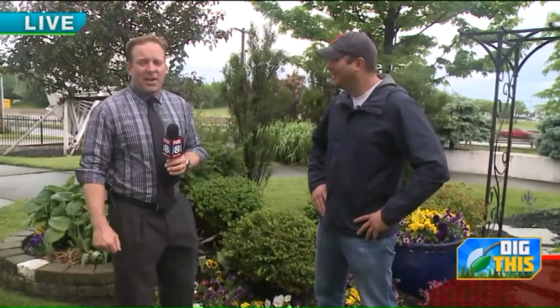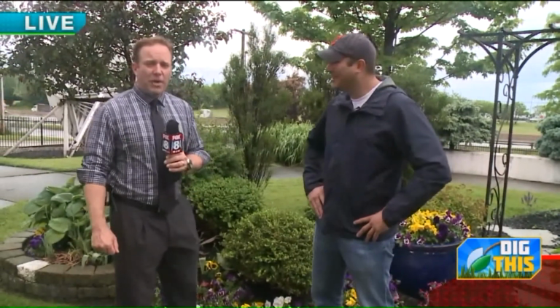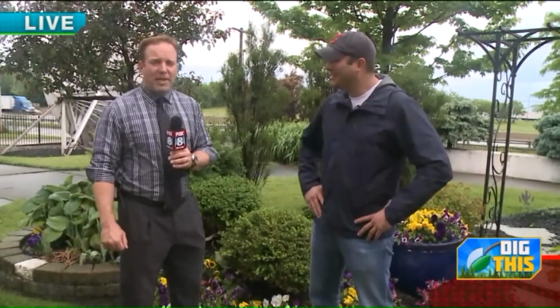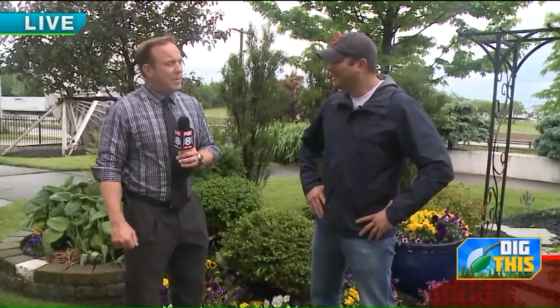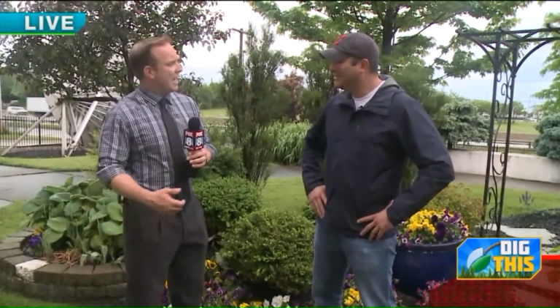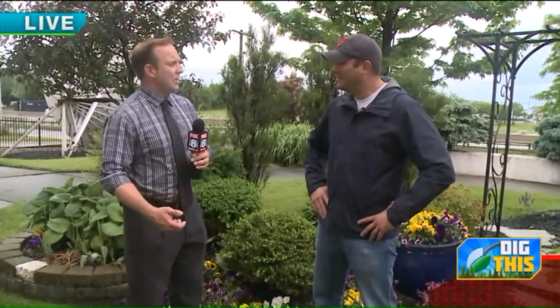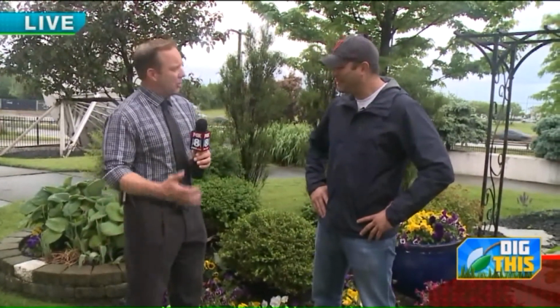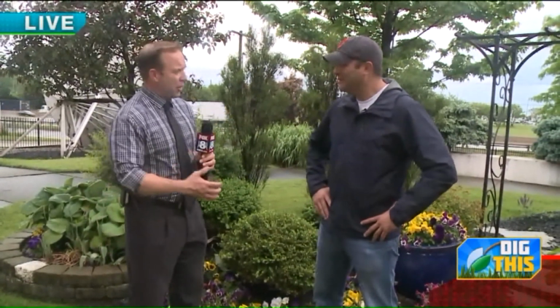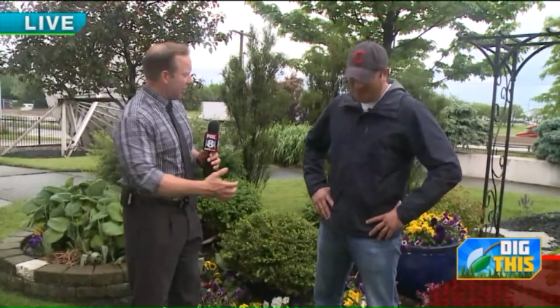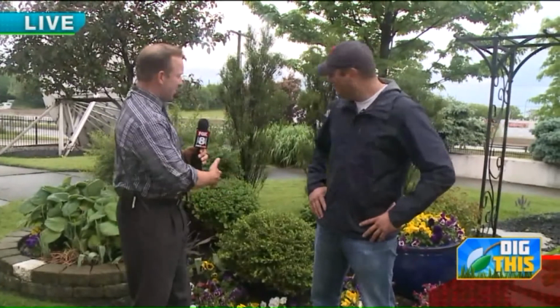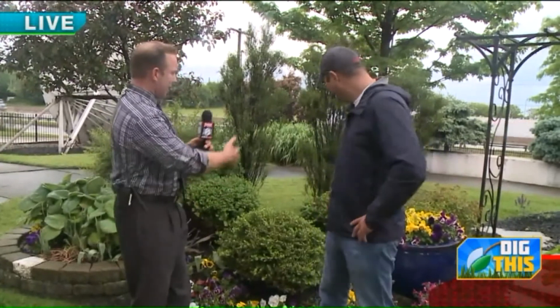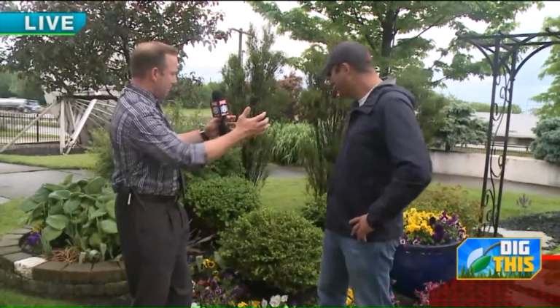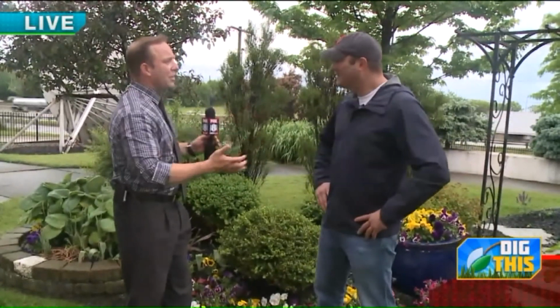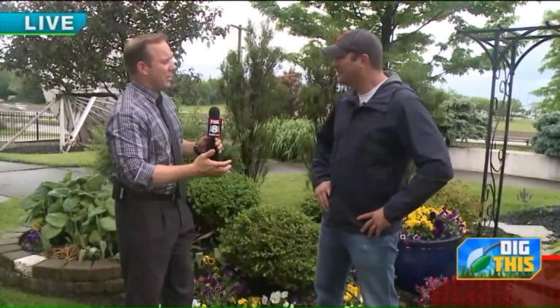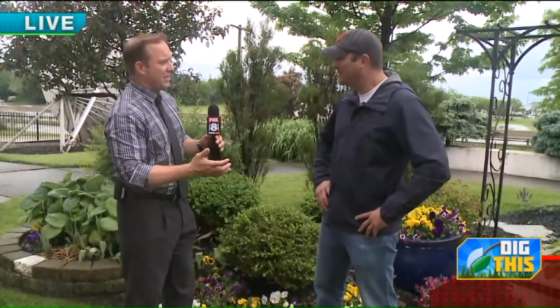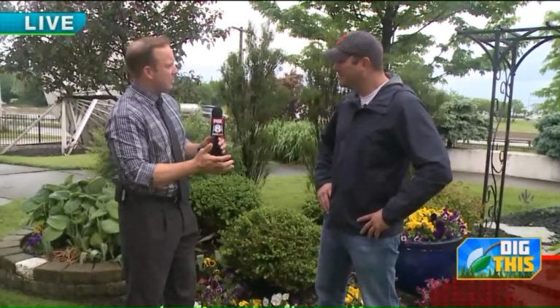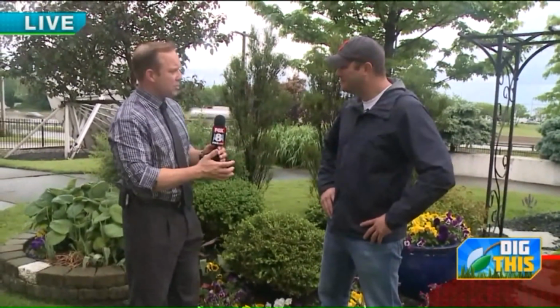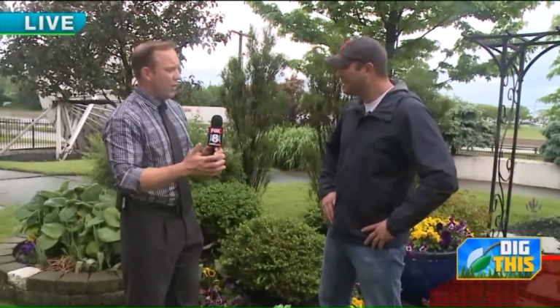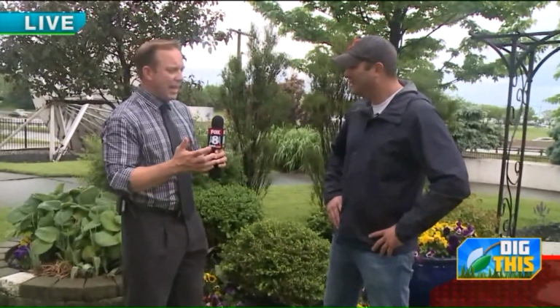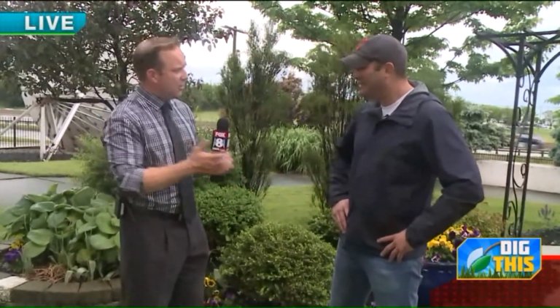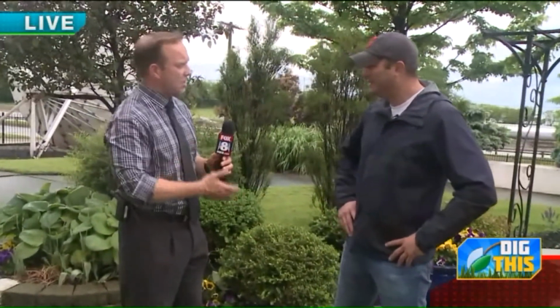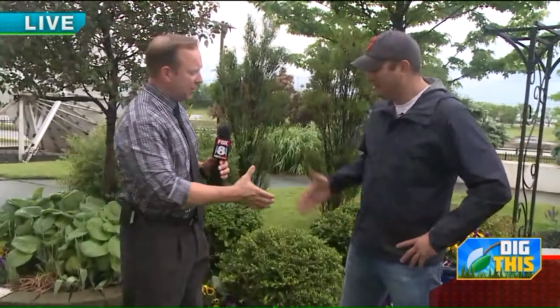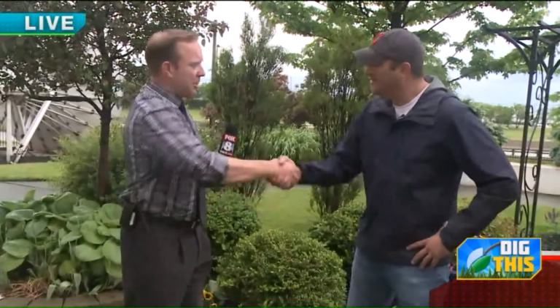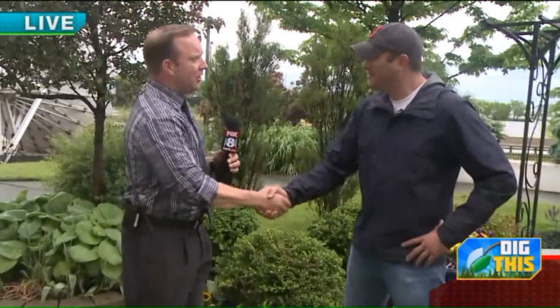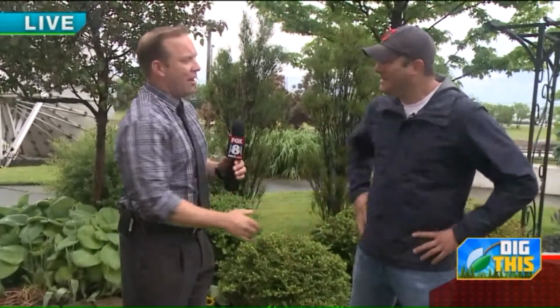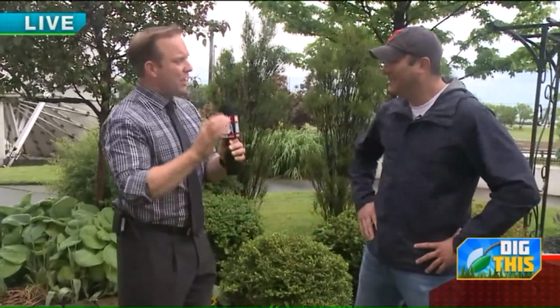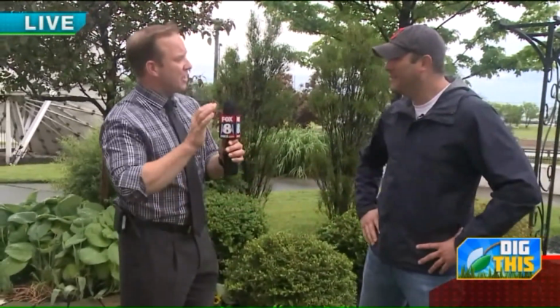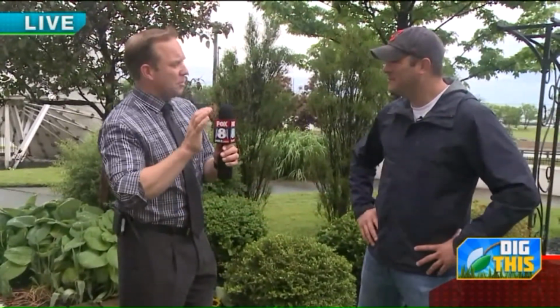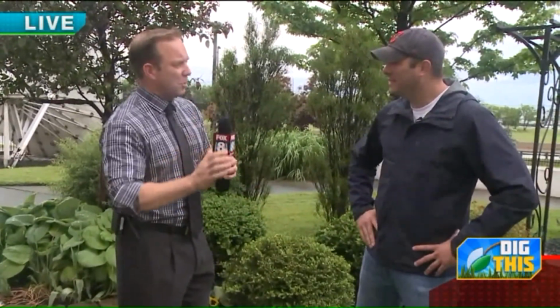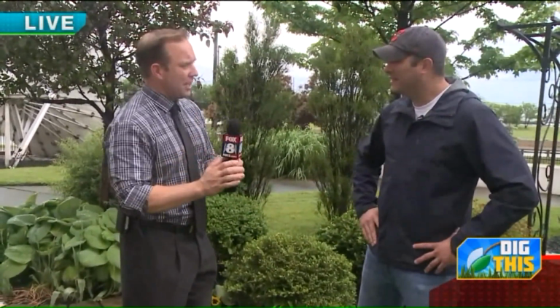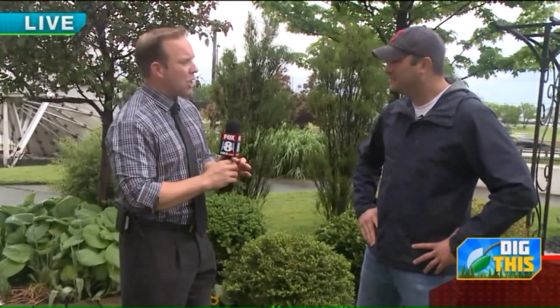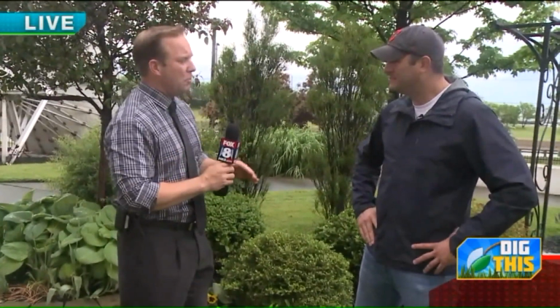Good morning everybody. Instead of being on the side of the building today, we're in the front yard in our nice big garden area that we put in many years ago. With me of course is AJ. AJ, always a pleasure. We're not talking so much about the vegetable garden today — we're talking more about grass and flowers, greening things up, and adding some color.